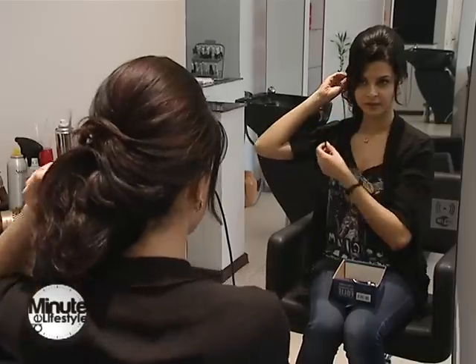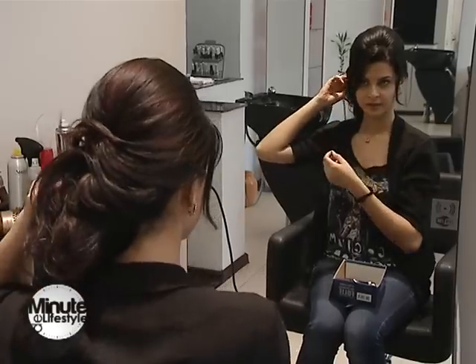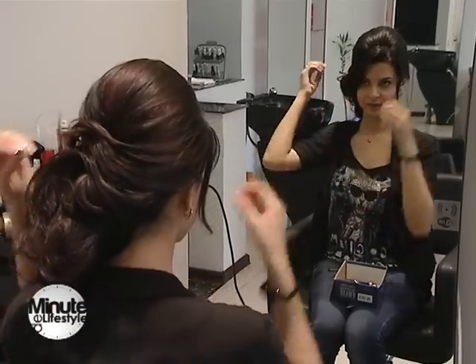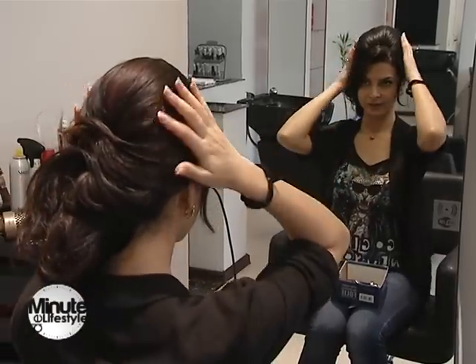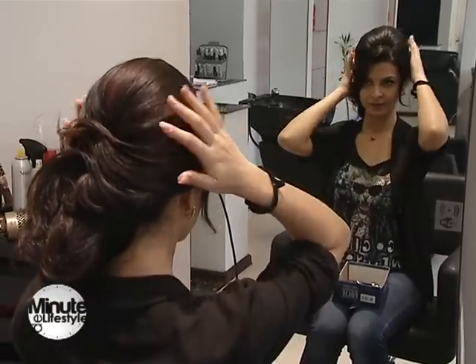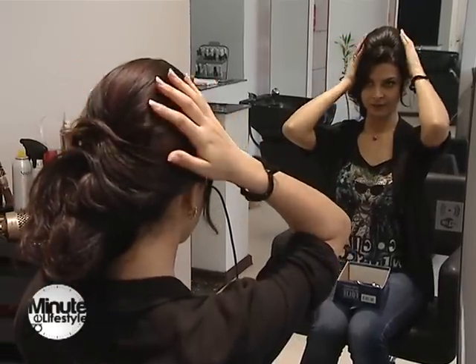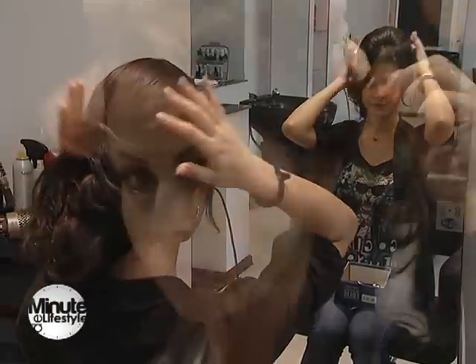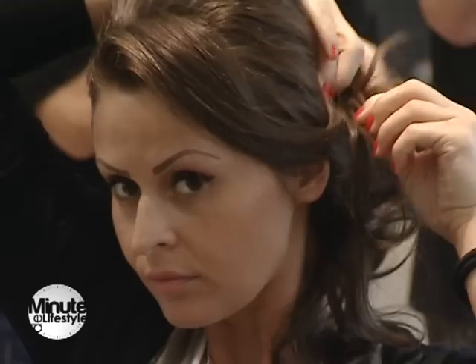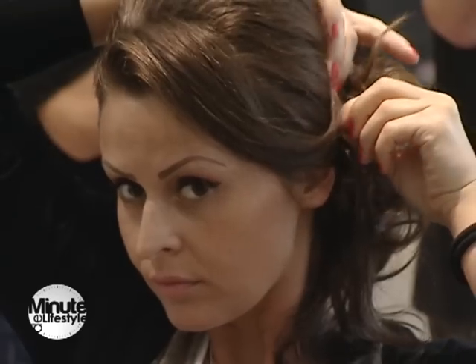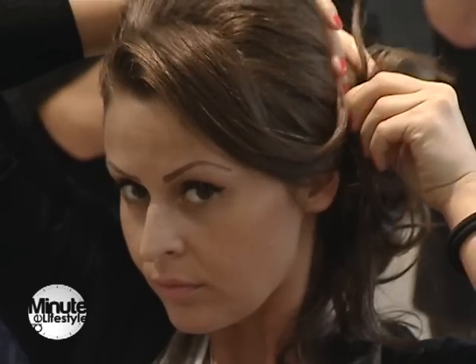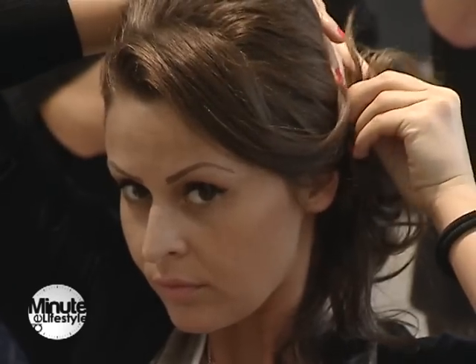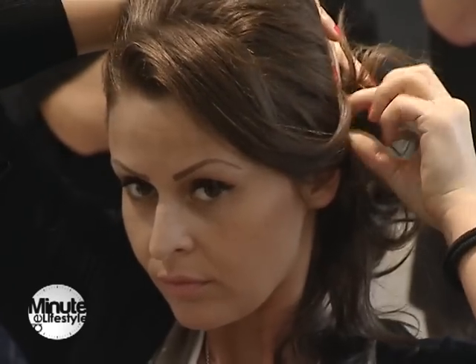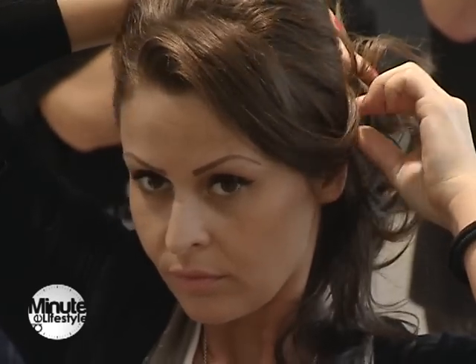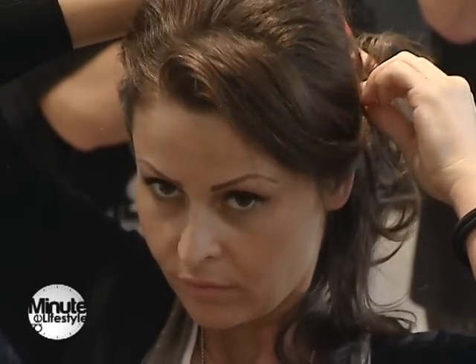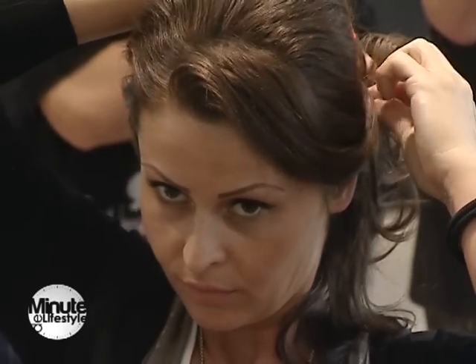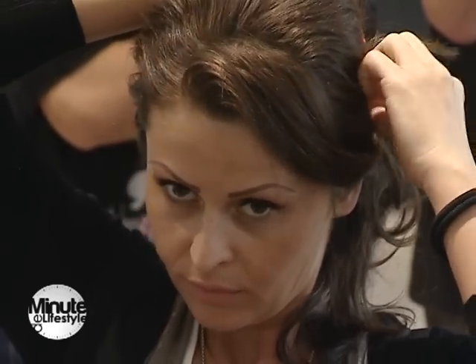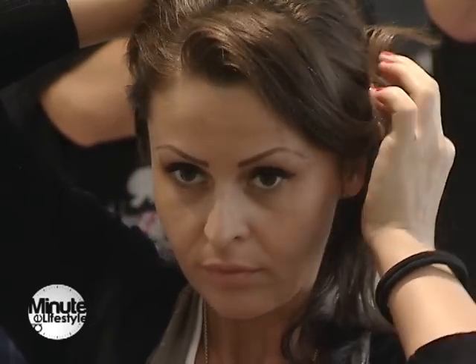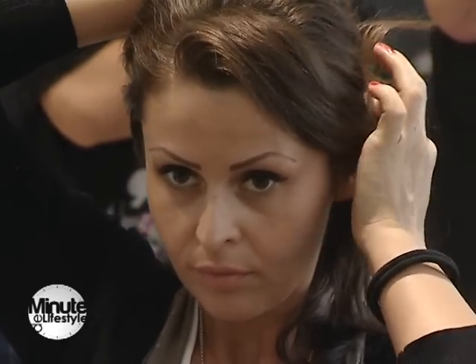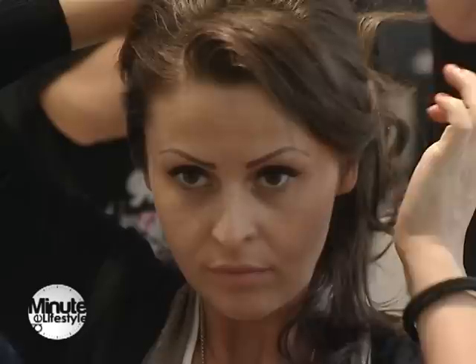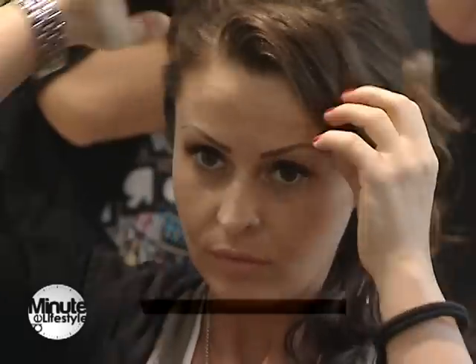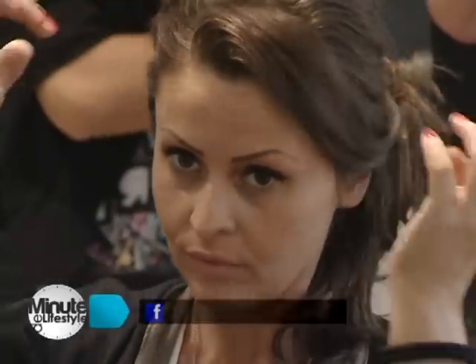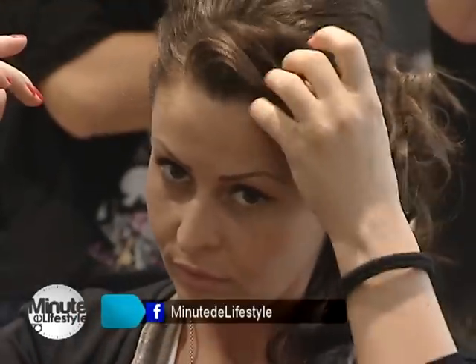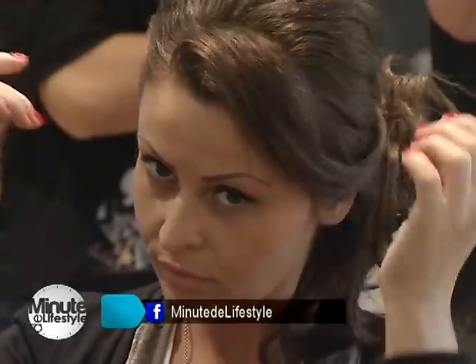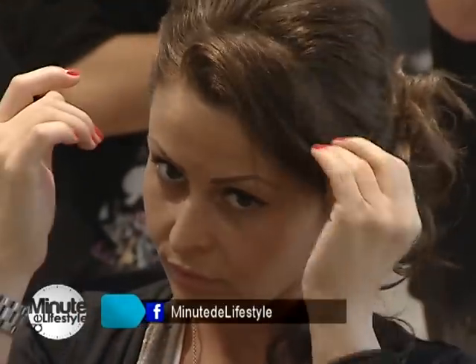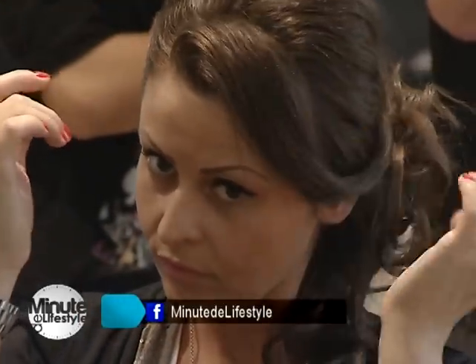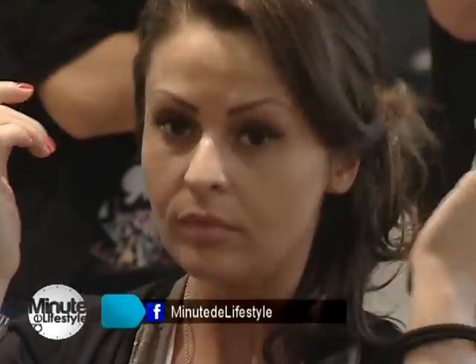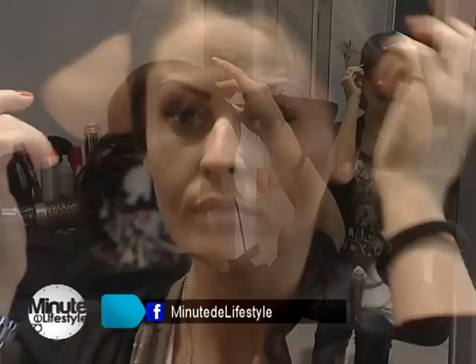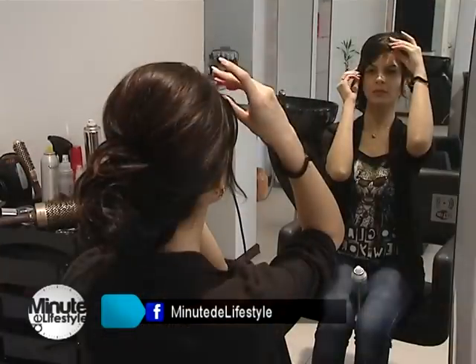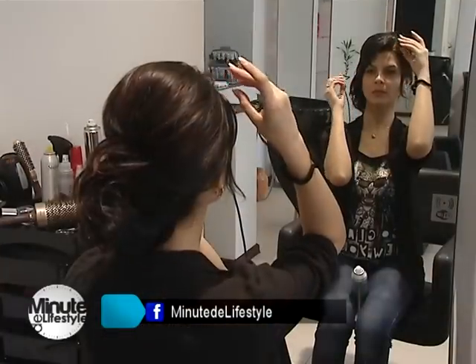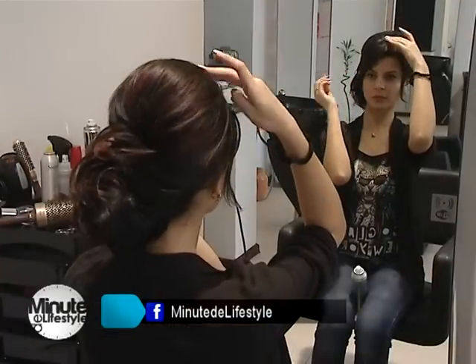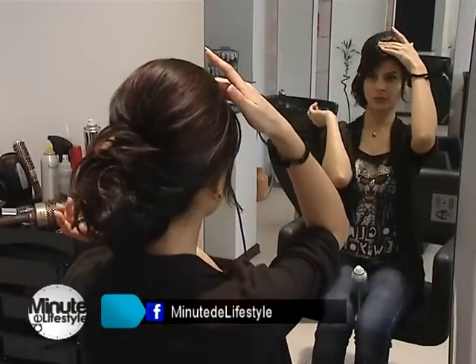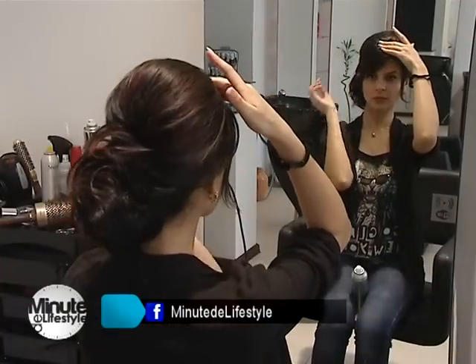În ultima fază trebuie să finisăm bretonul. Dacă avem un breton lung într-o parte, trebuie să-l ducem în zona unde avem cocul.